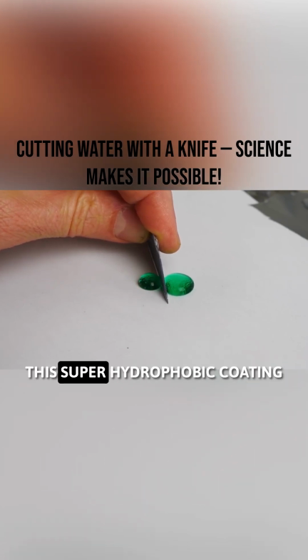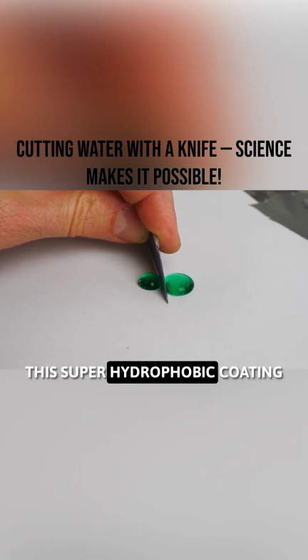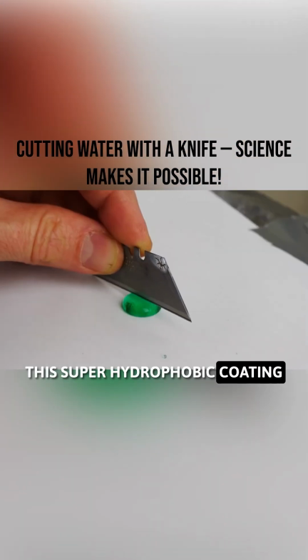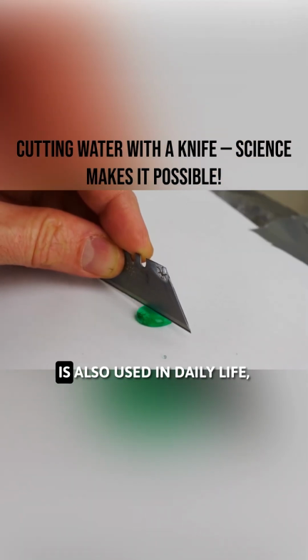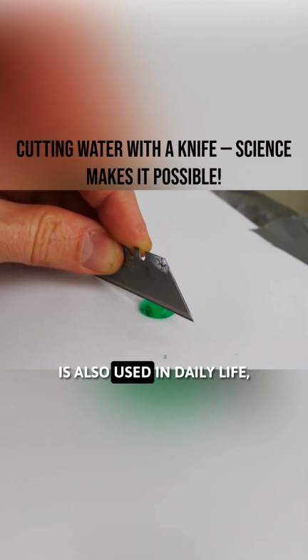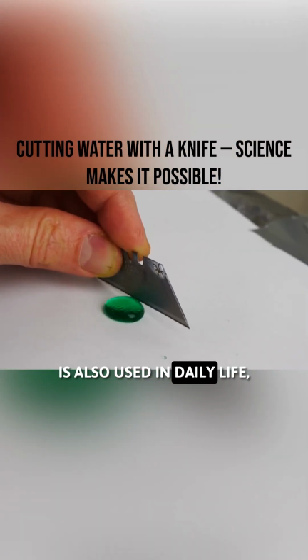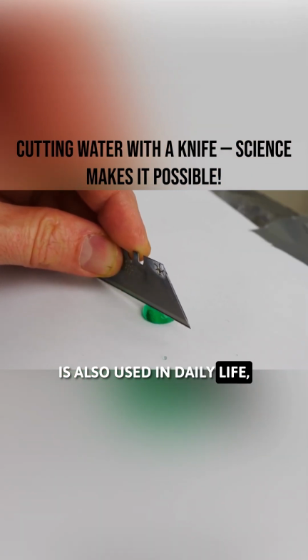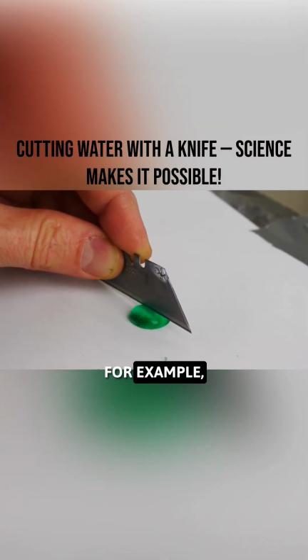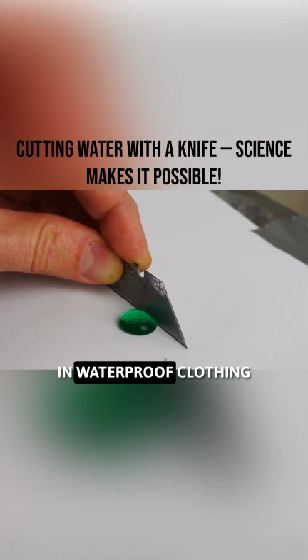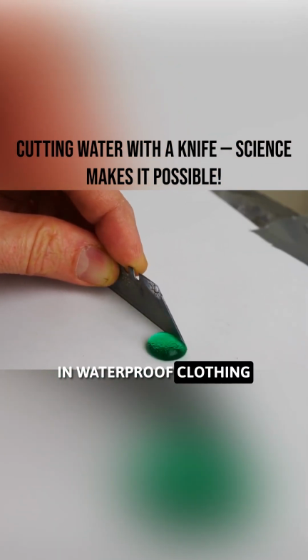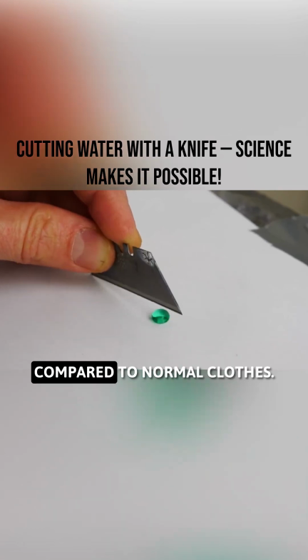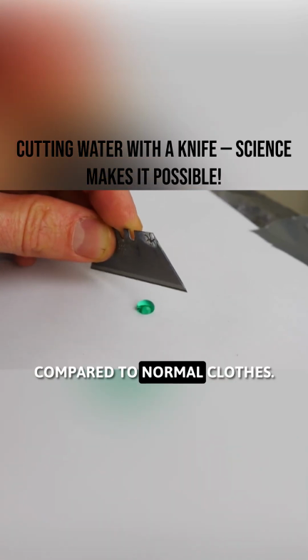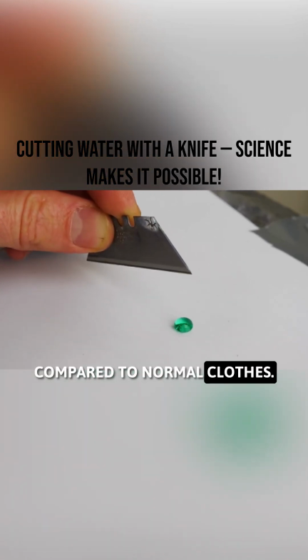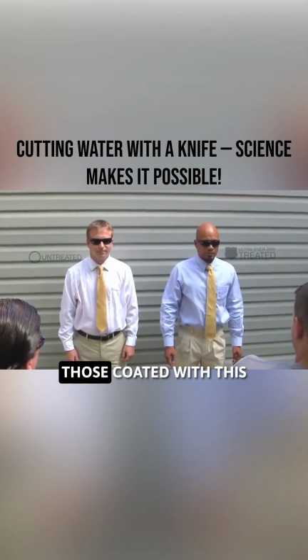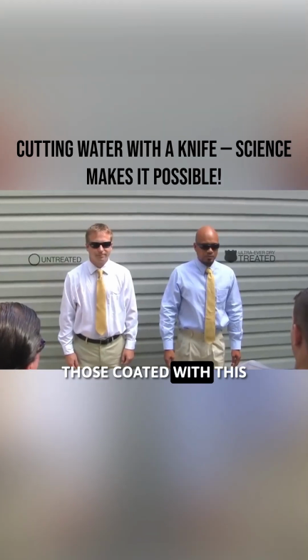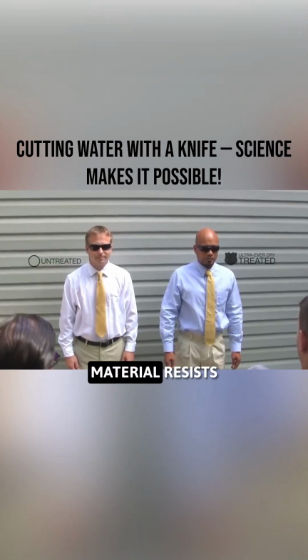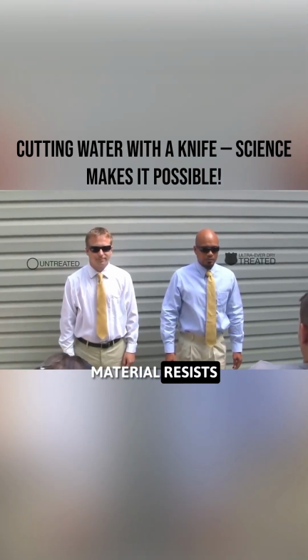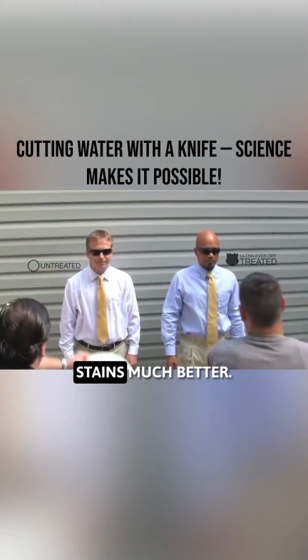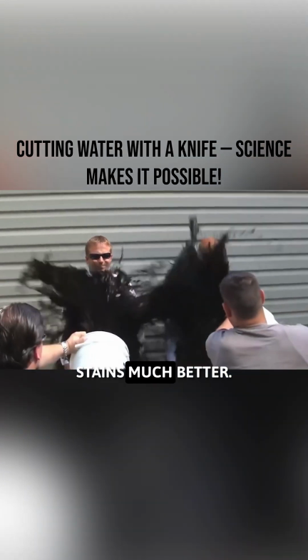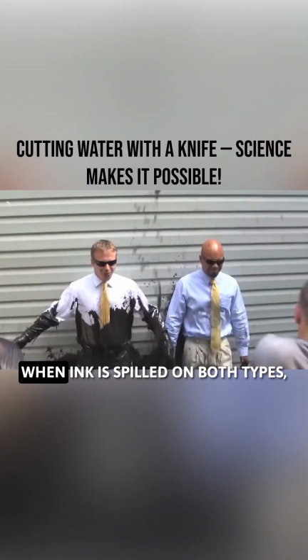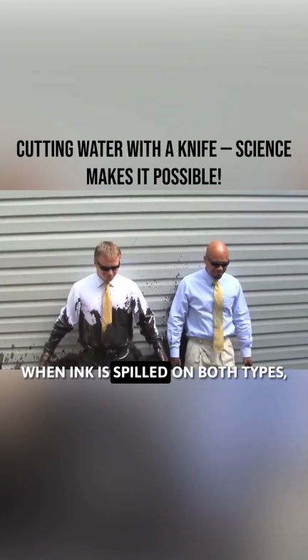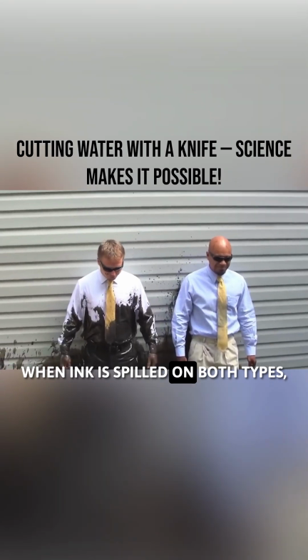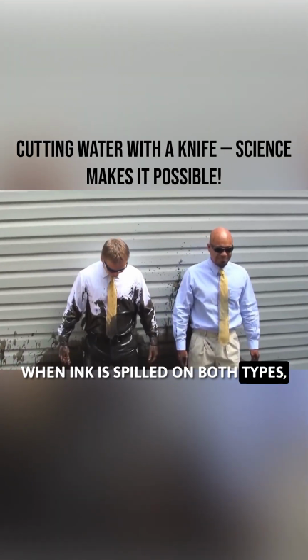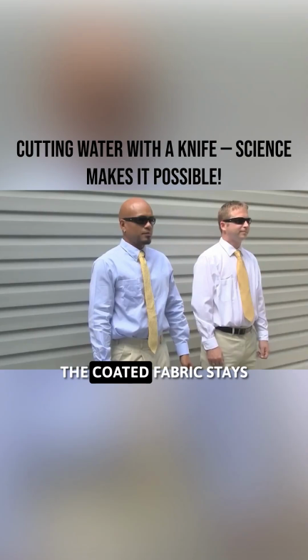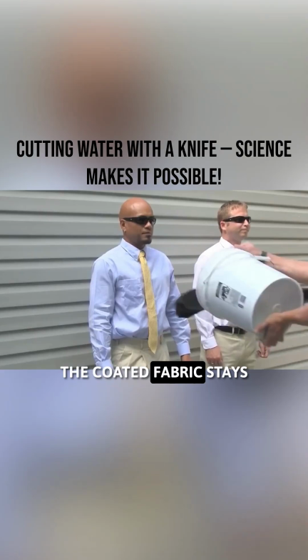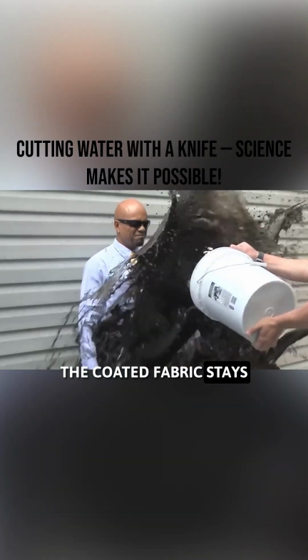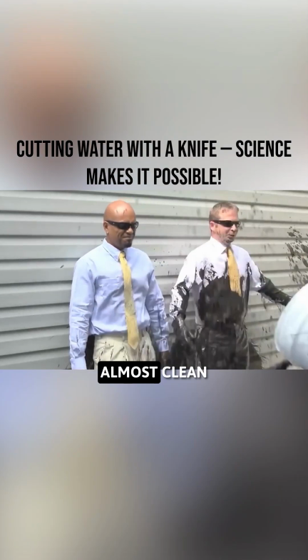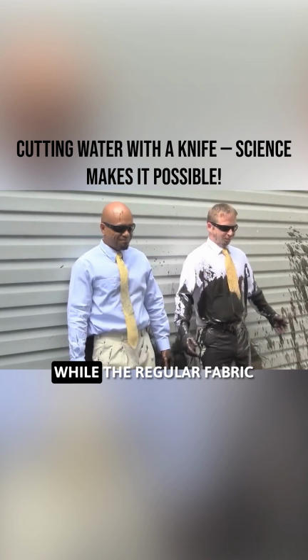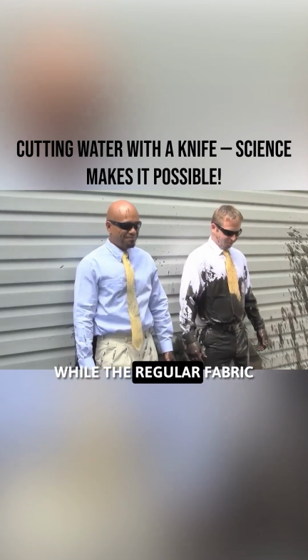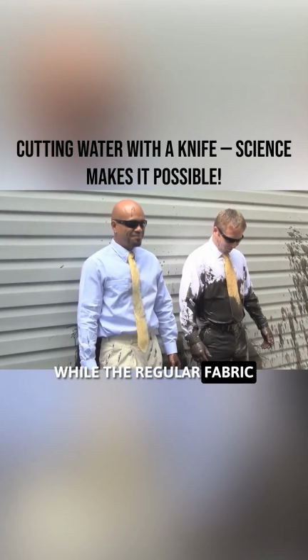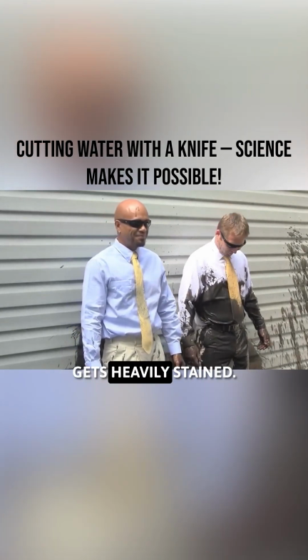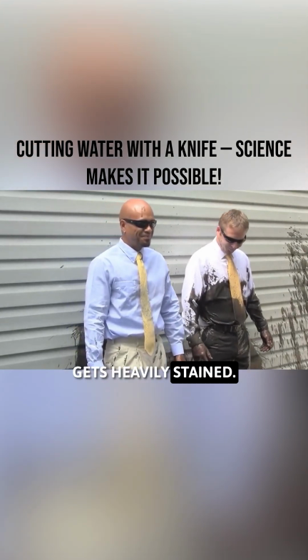This superhydrophobic coating is also used in daily life. For example, in waterproof clothing. Compared to normal clothes, those coated with this material resist stains much better. When ink is spilled on both types, the coated fabric stays almost clean, while the regular fabric gets heavily stained.